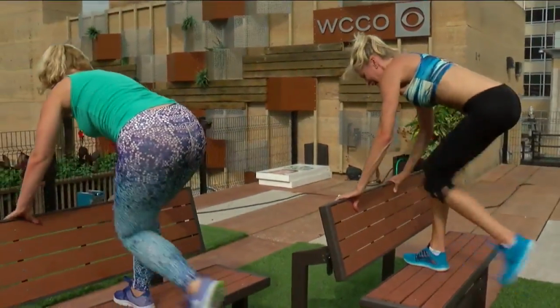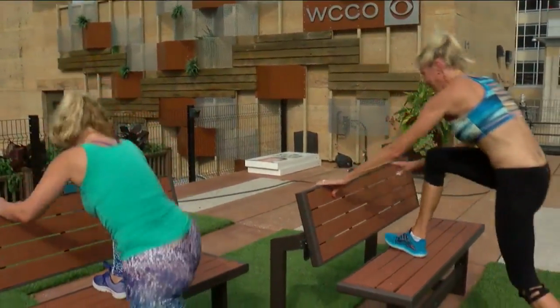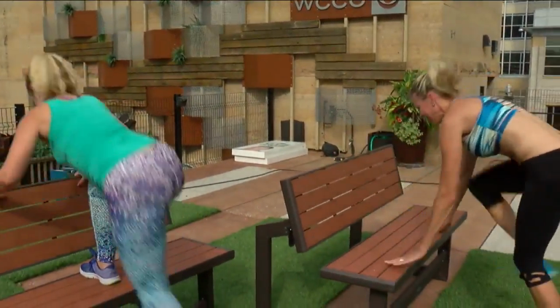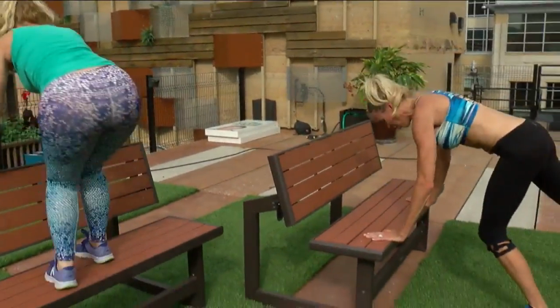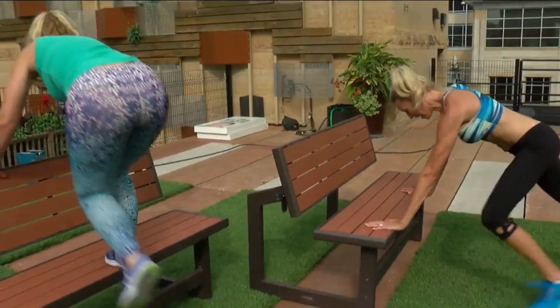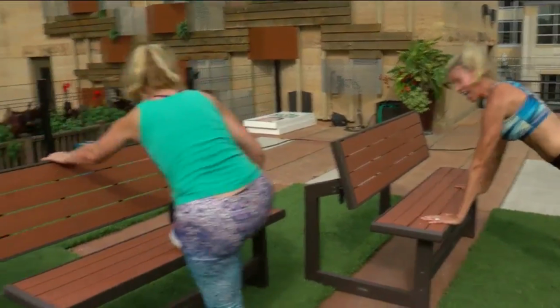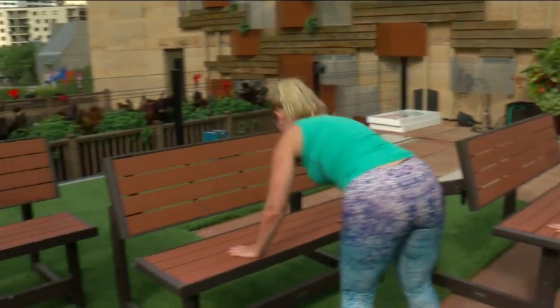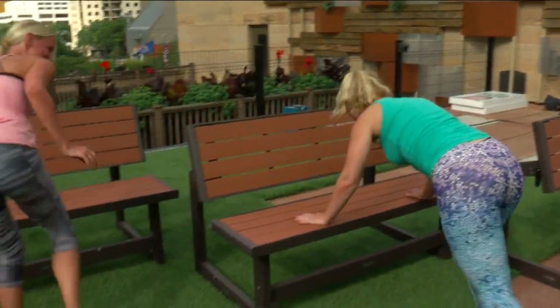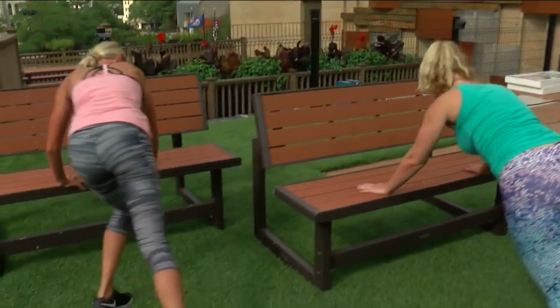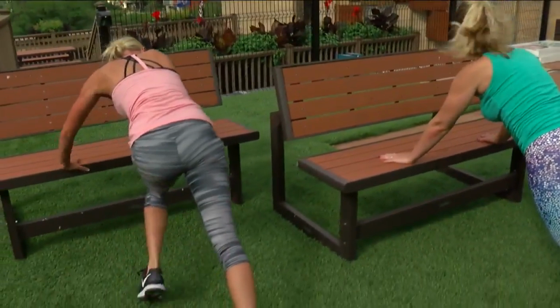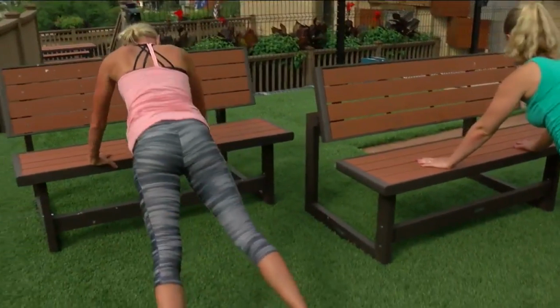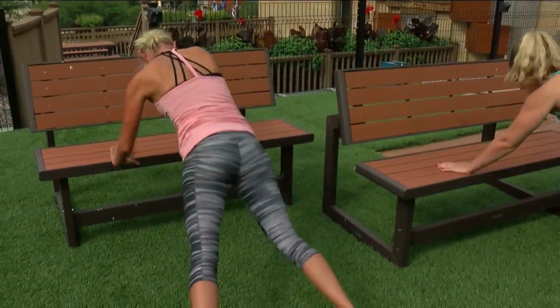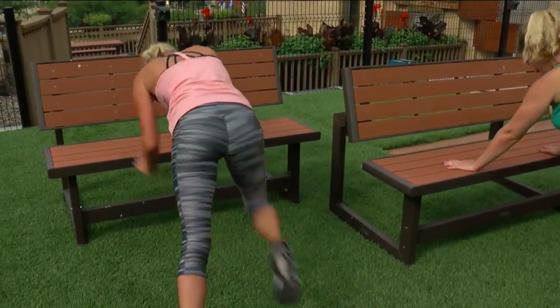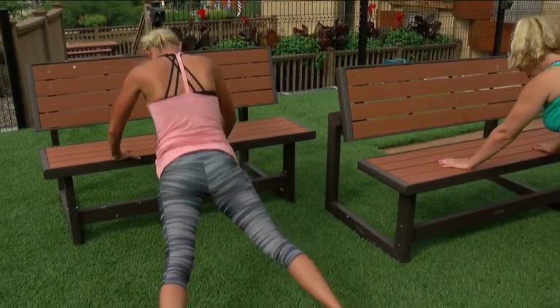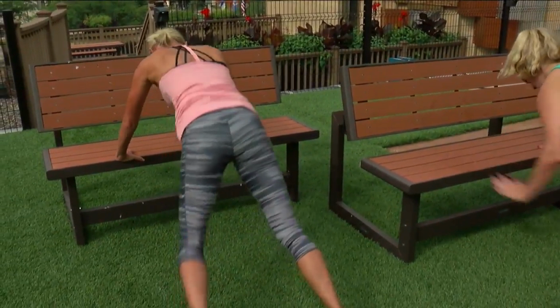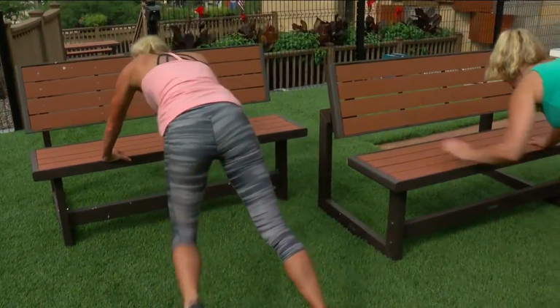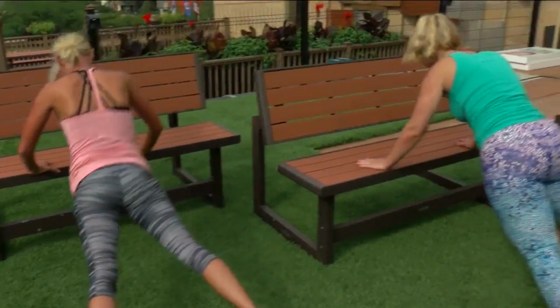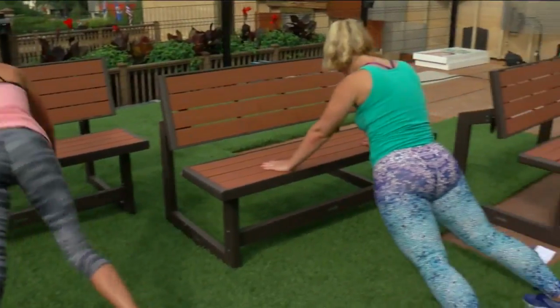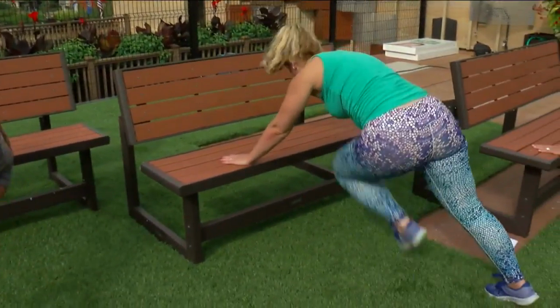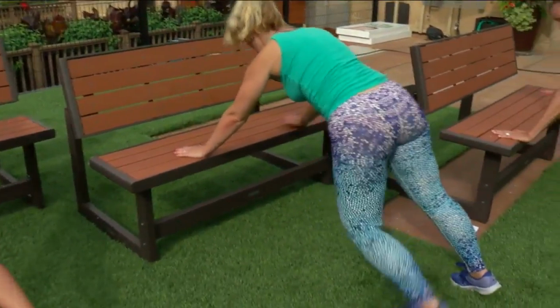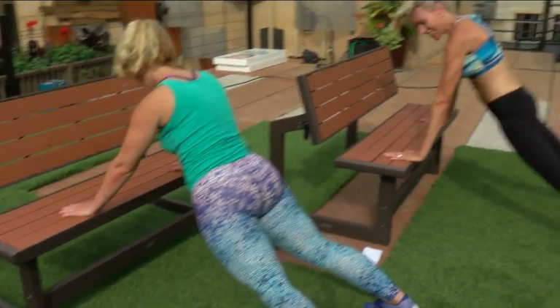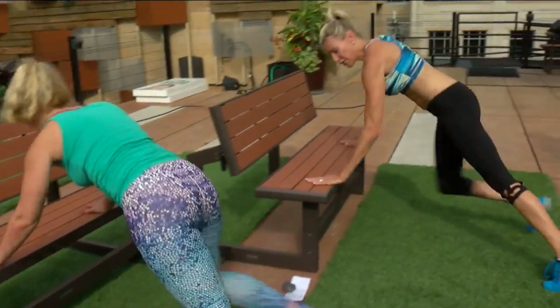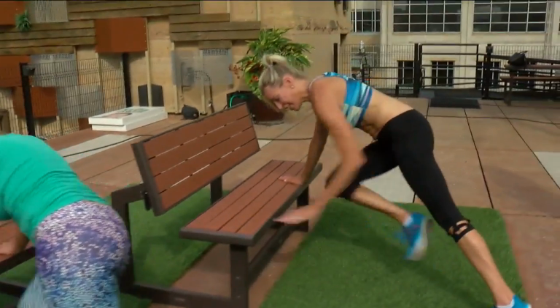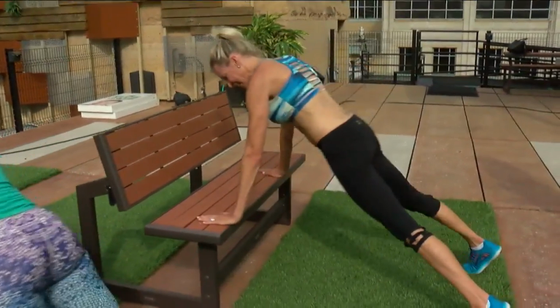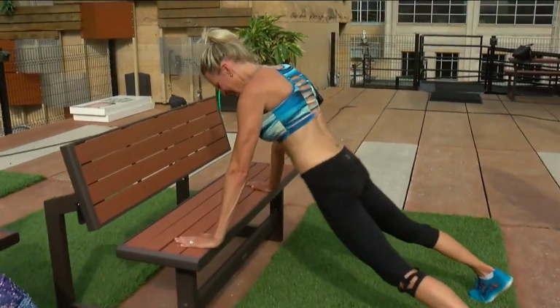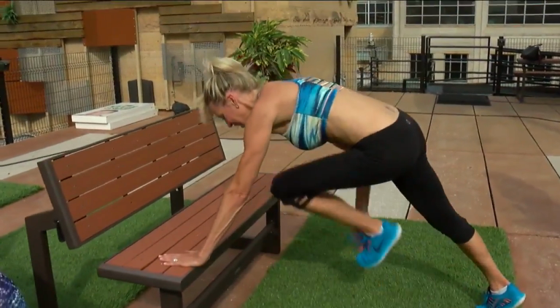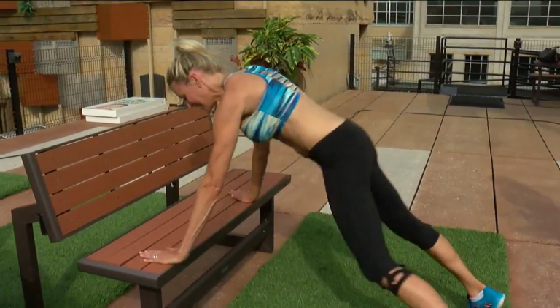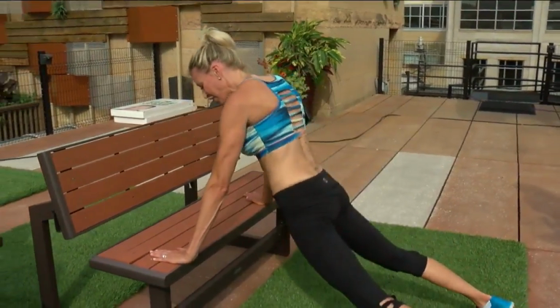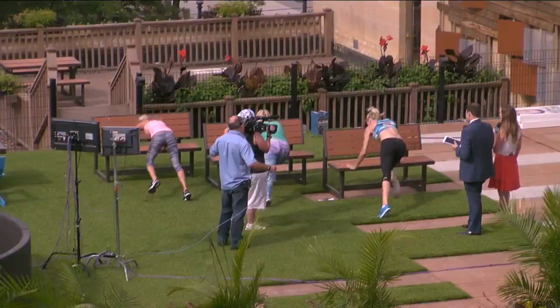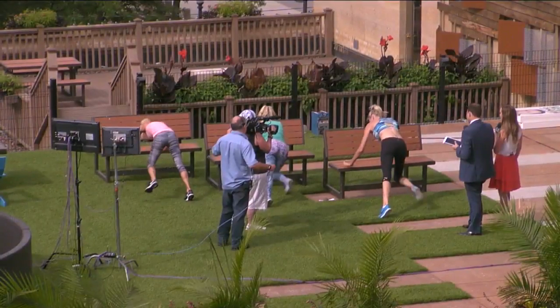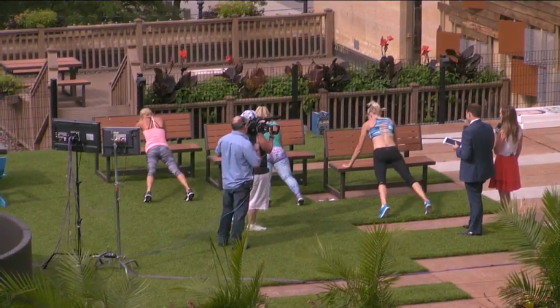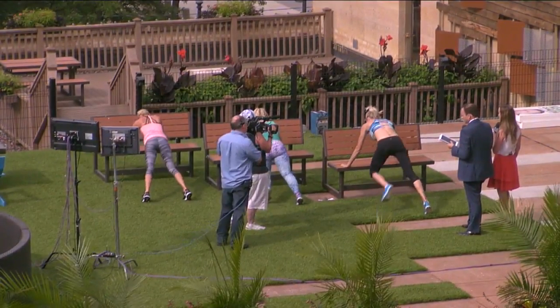And then finally, core again and upper body — dirty dogs. Across, flat back, across, flat back. Just like this, about 30 seconds, to get that entire core and your chest.